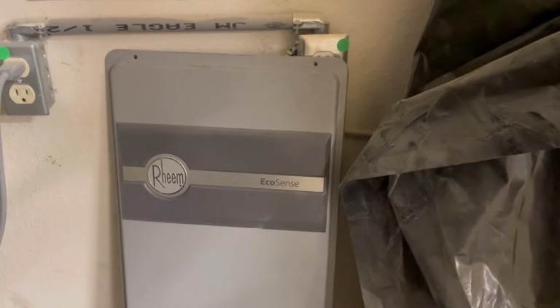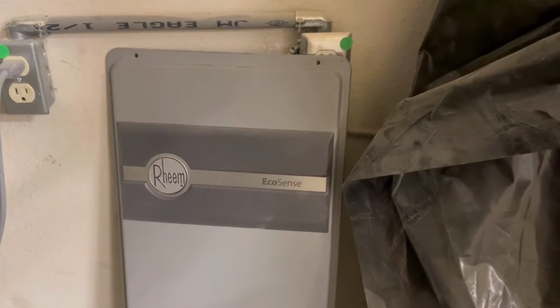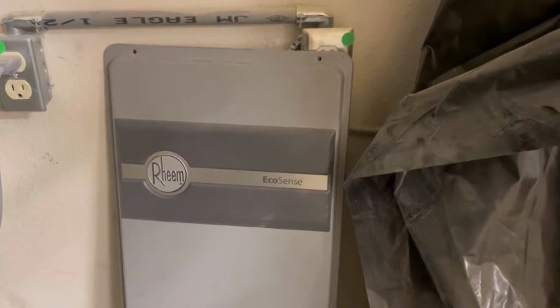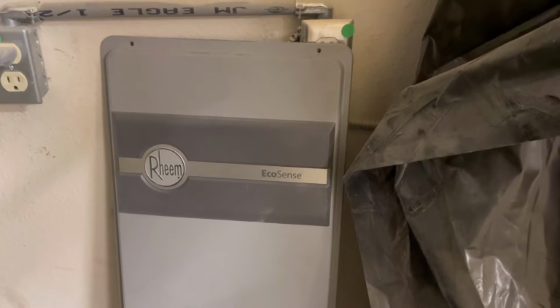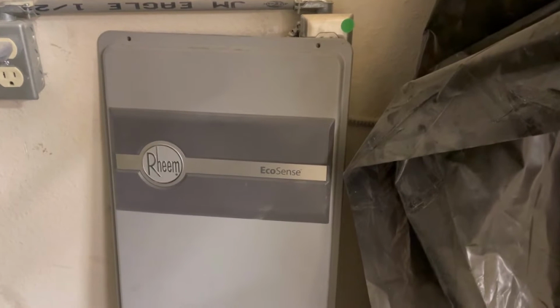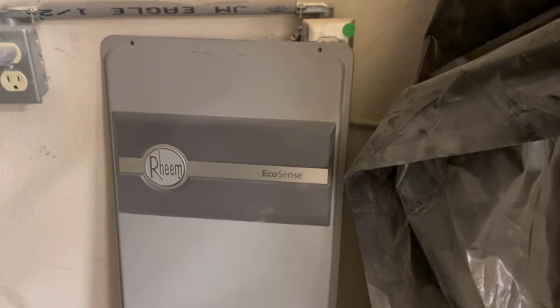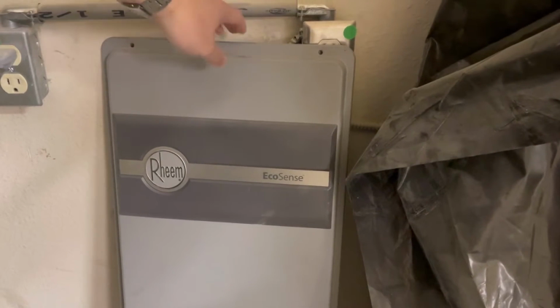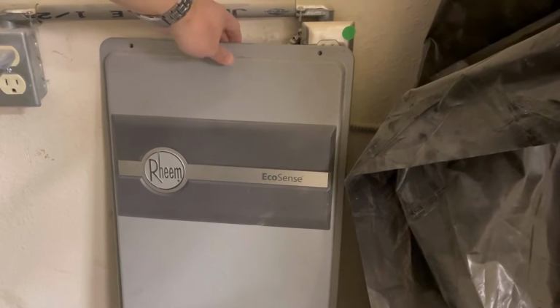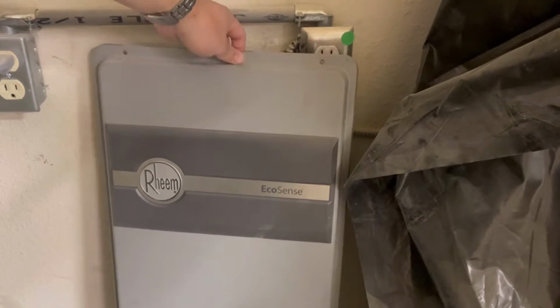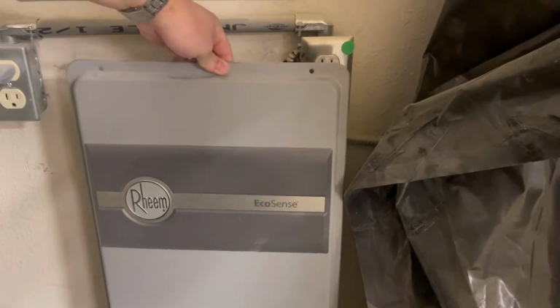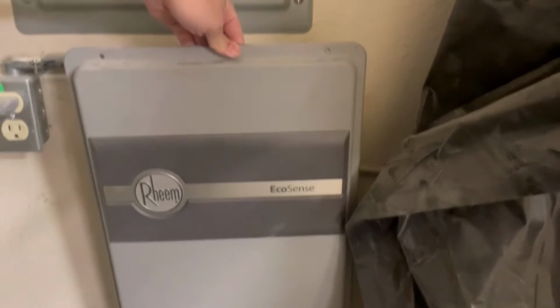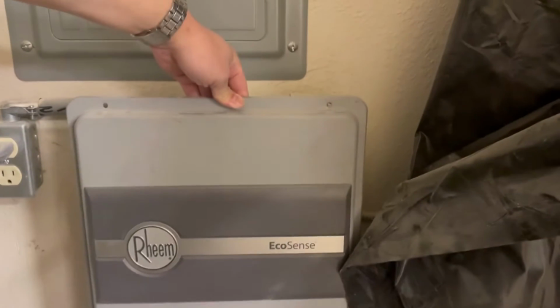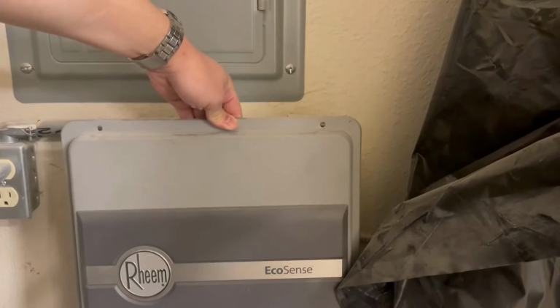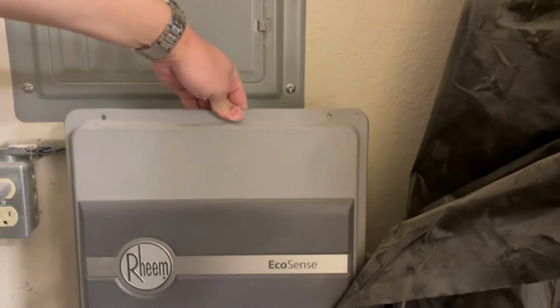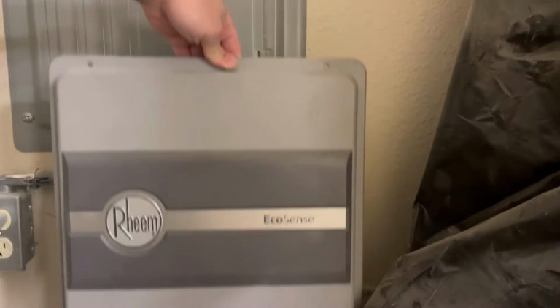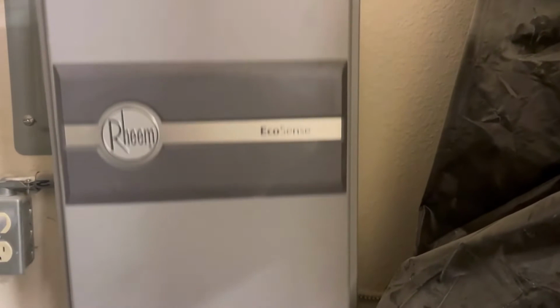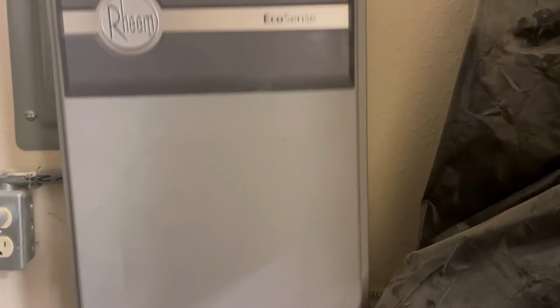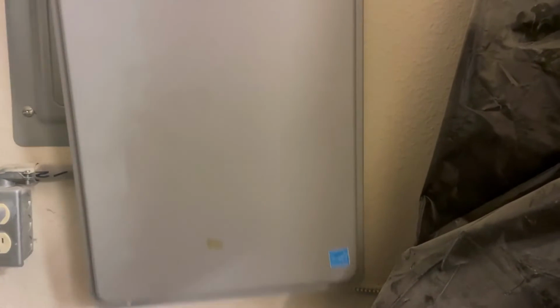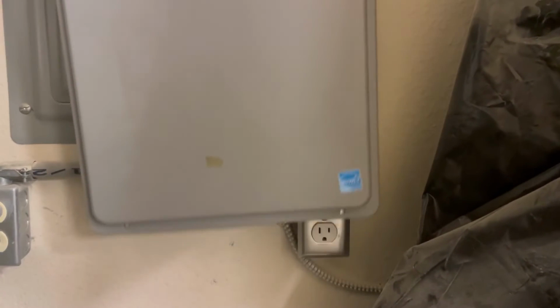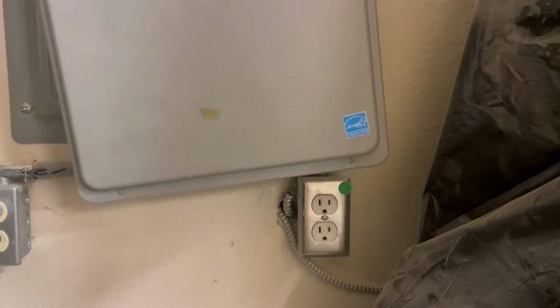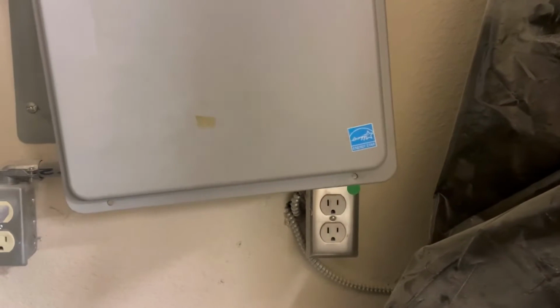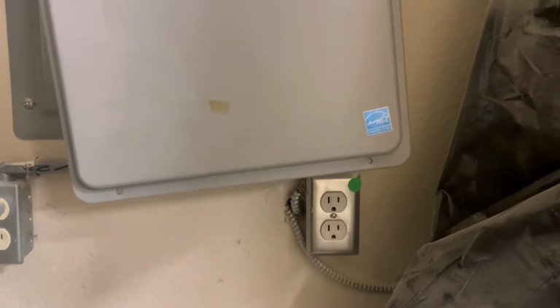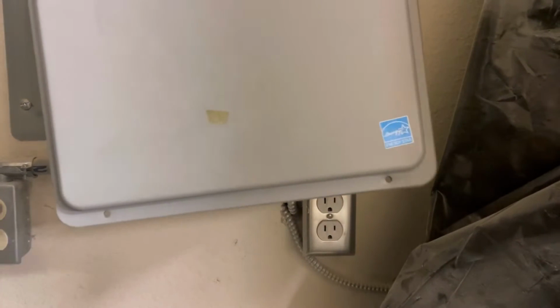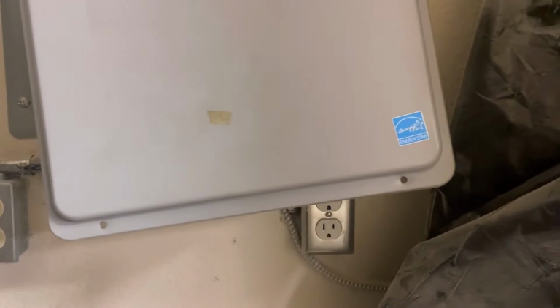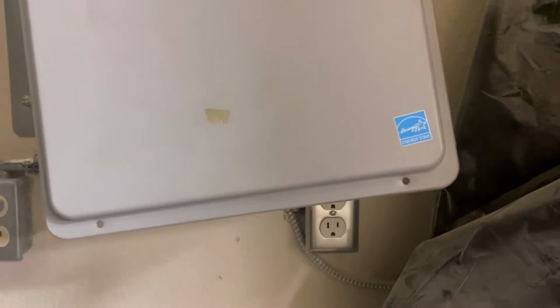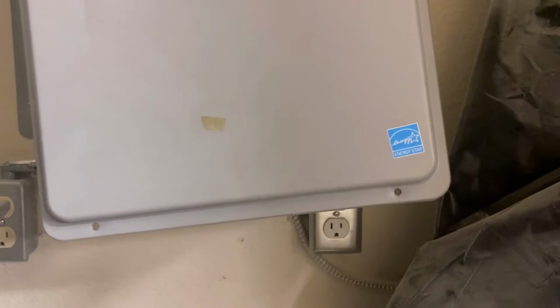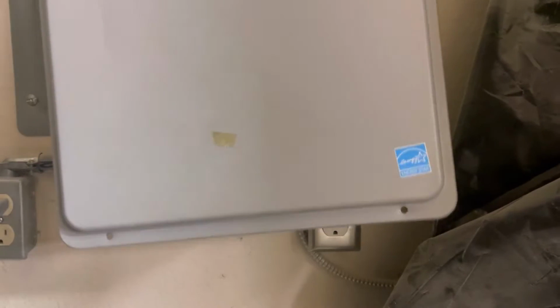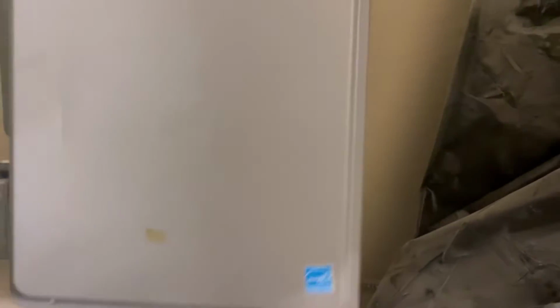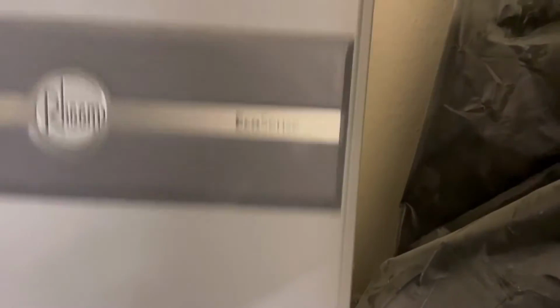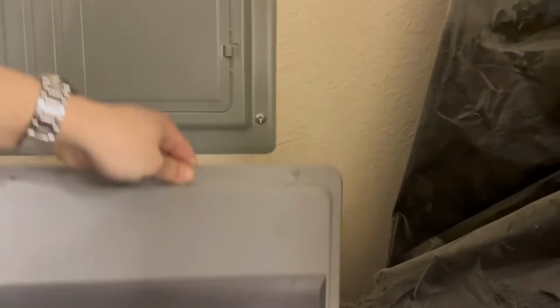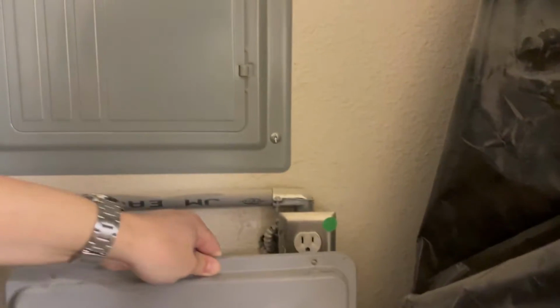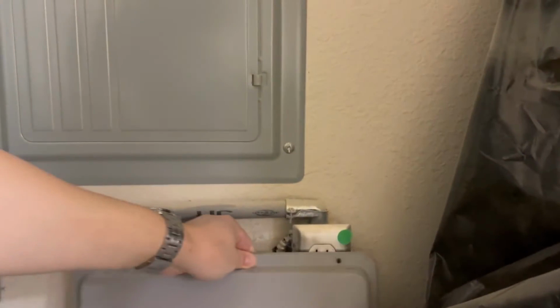To access this small window, you will need to remove the front cover. There are two screws on the top and two screws on the bottom. Please be aware that removing the front cover will expose you to the heater, which could be very hot, so be very careful if you attempt this.